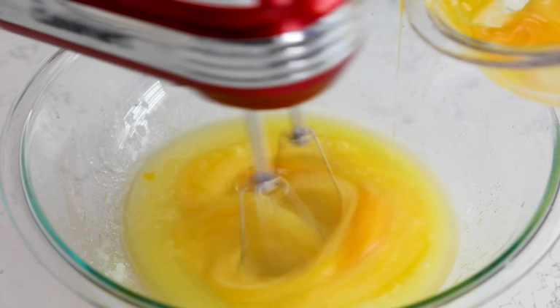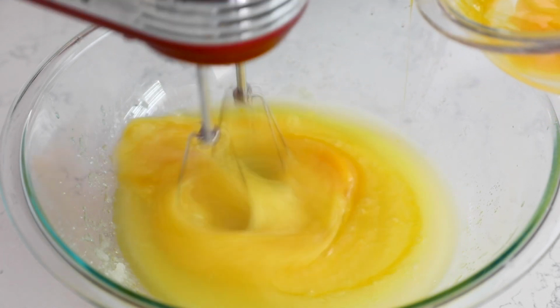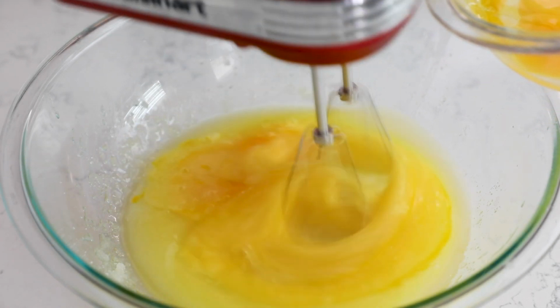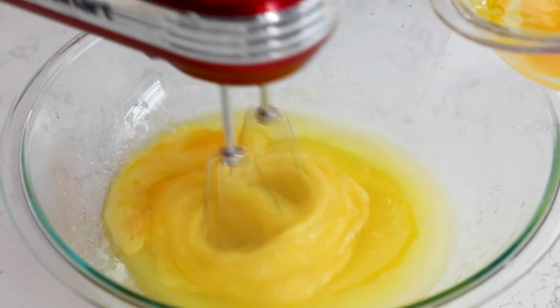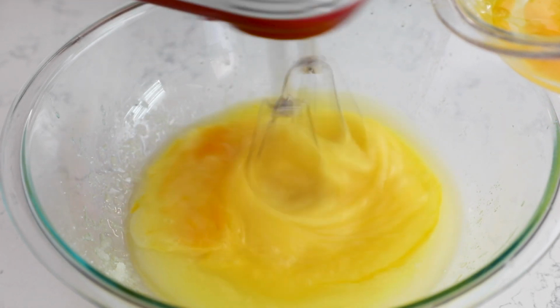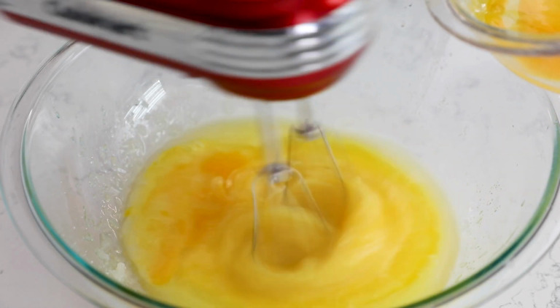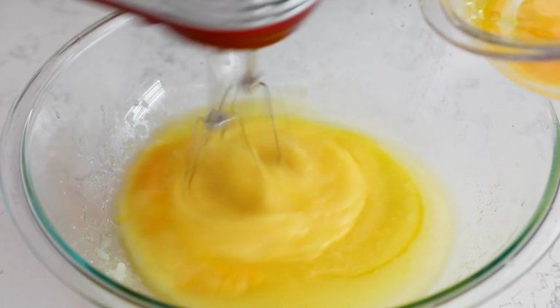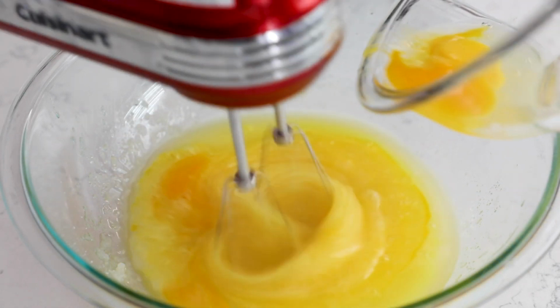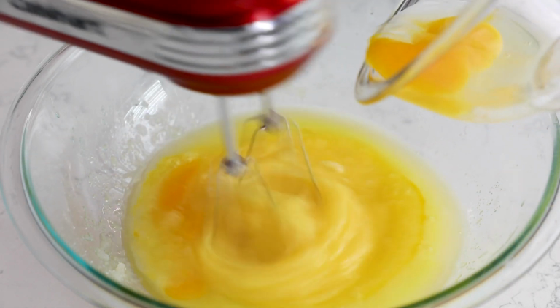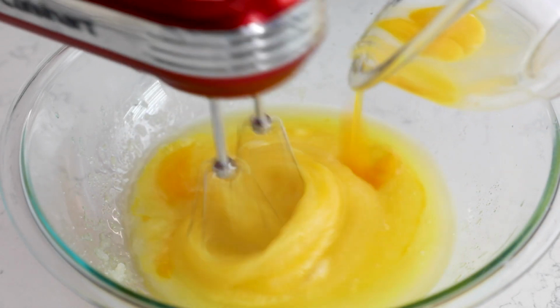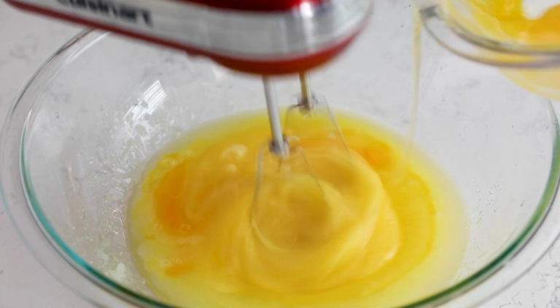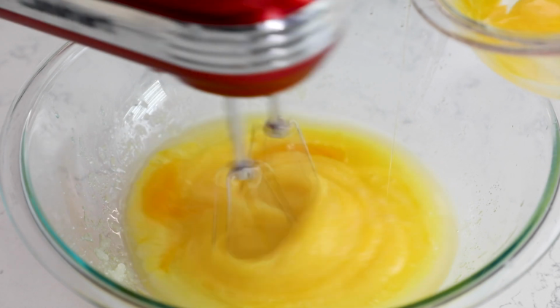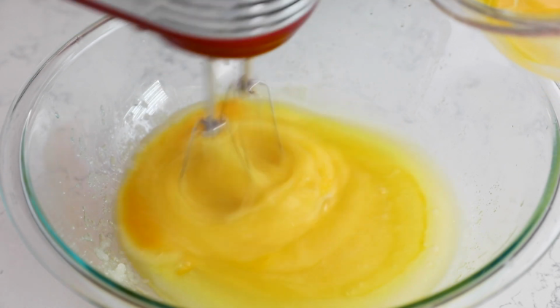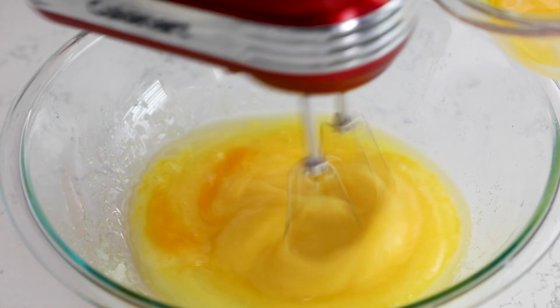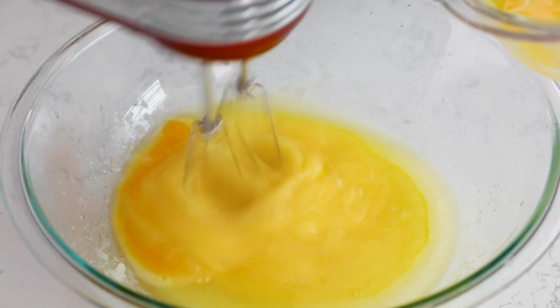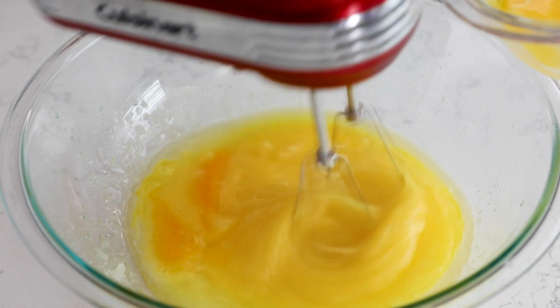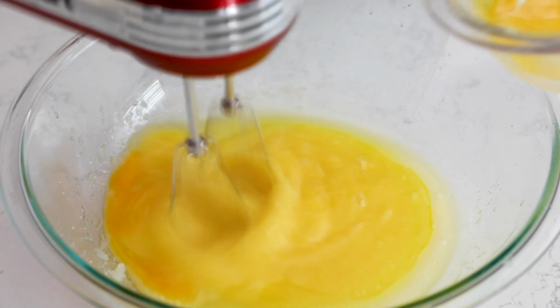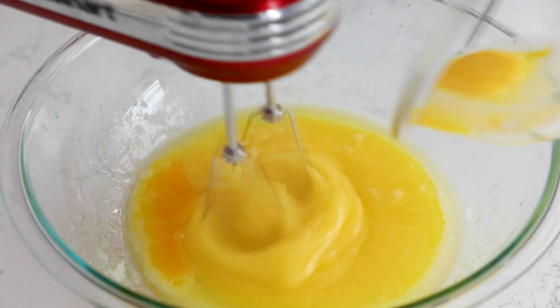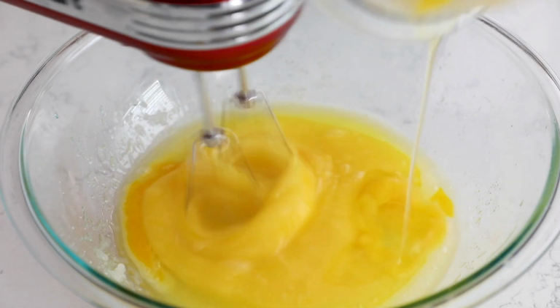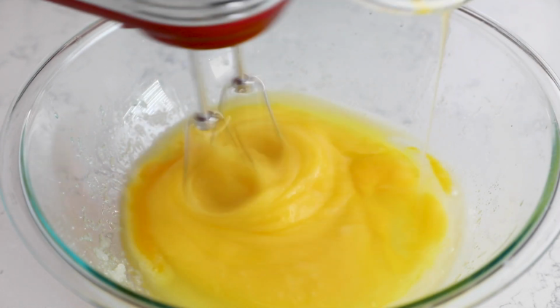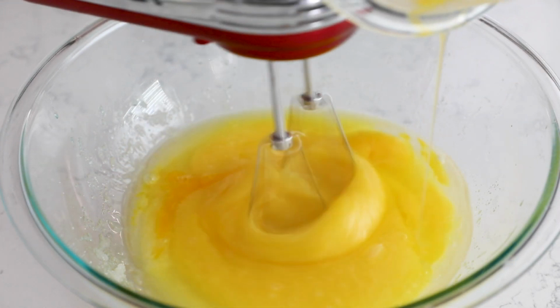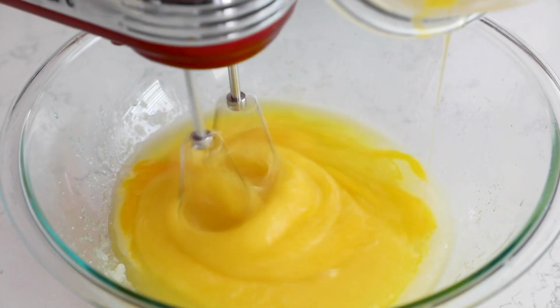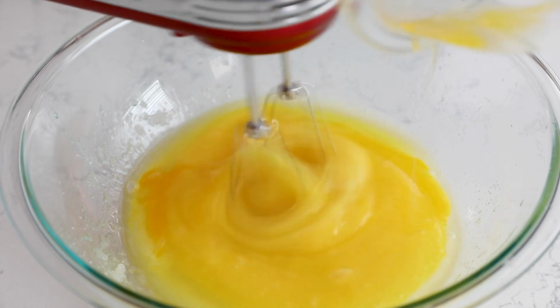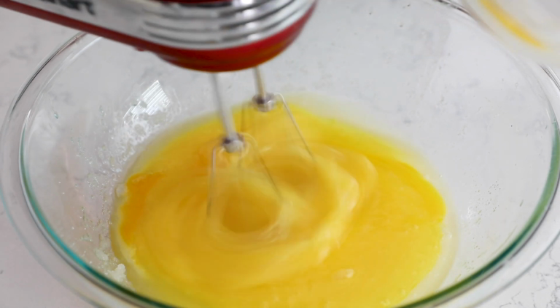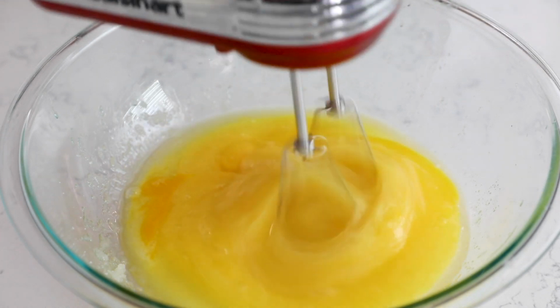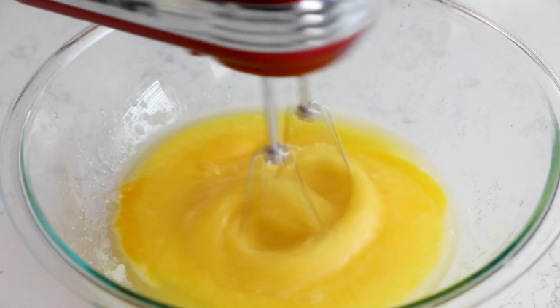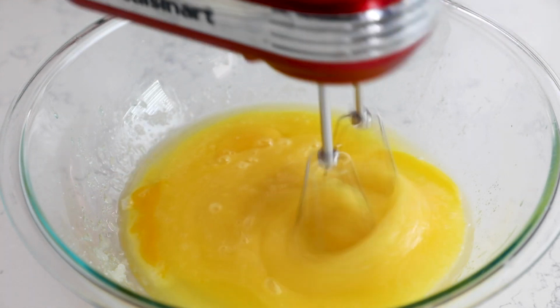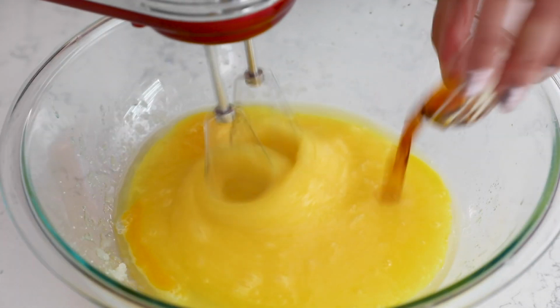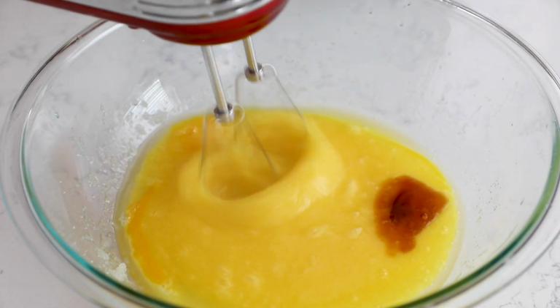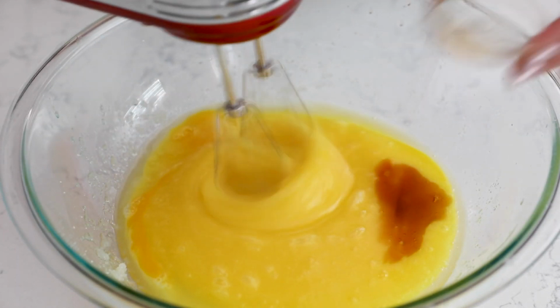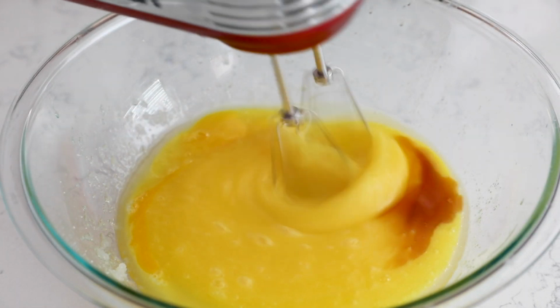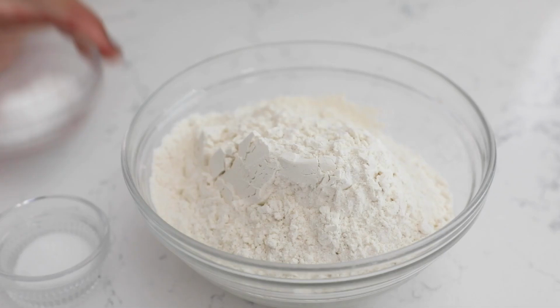I've started with one cup of unsalted butter that I have melted, and I mixed in one and a half cups of granulated sugar. Now I'm mixing in four large eggs, one at a time. Then add one teaspoon of vanilla.